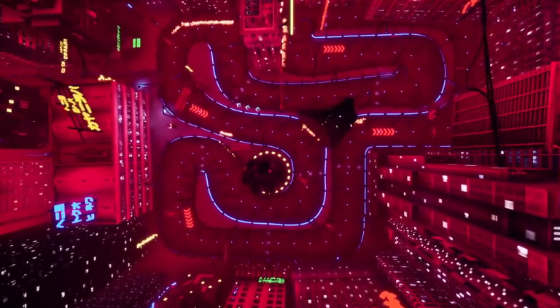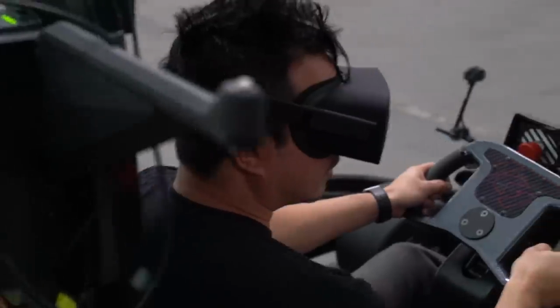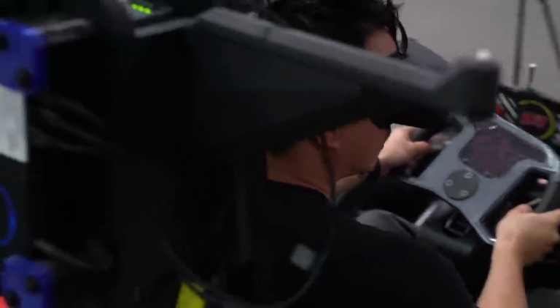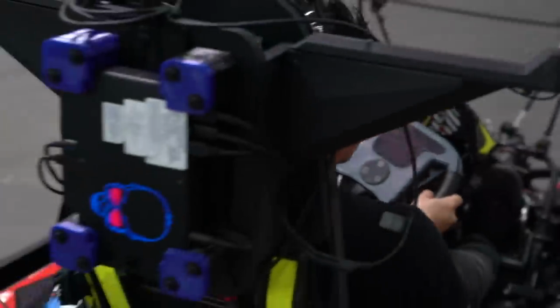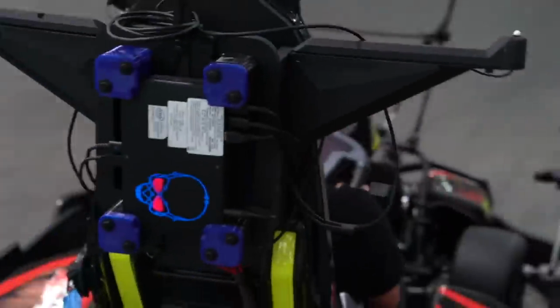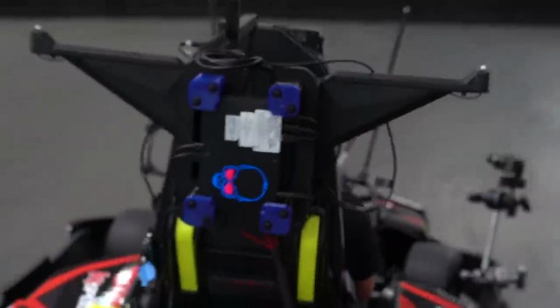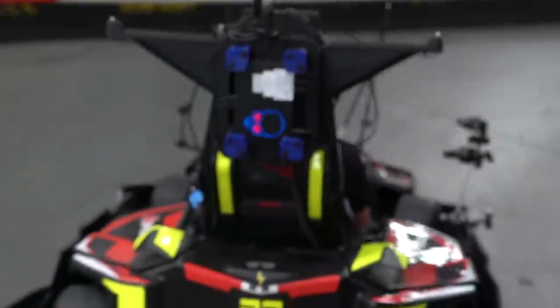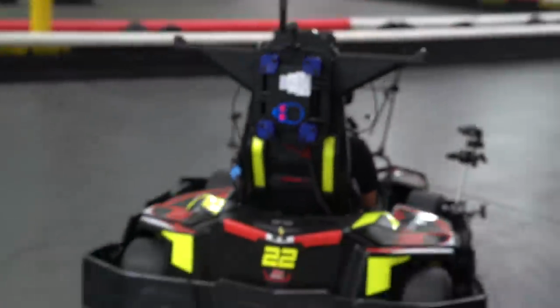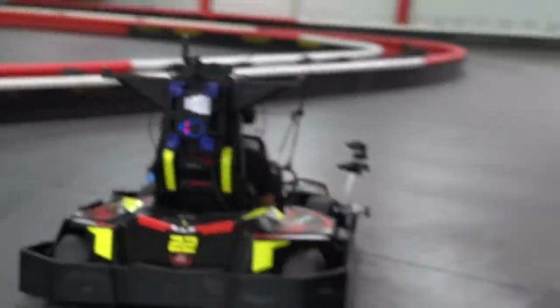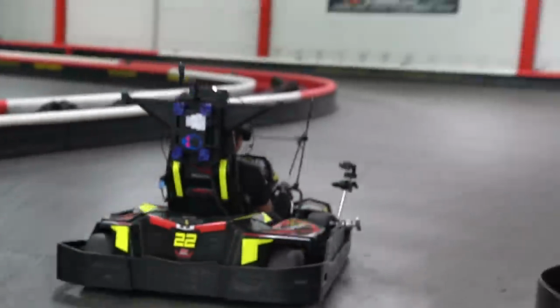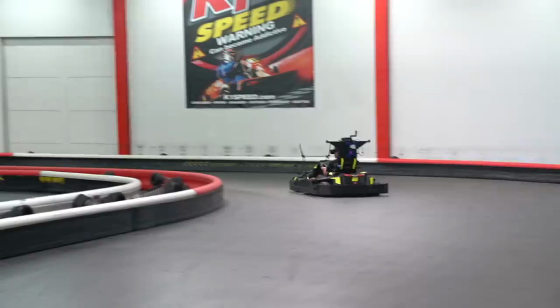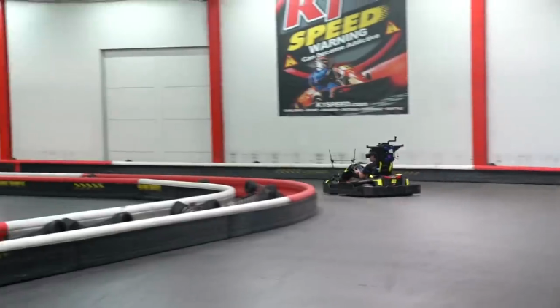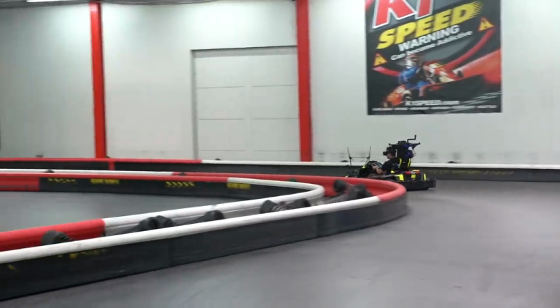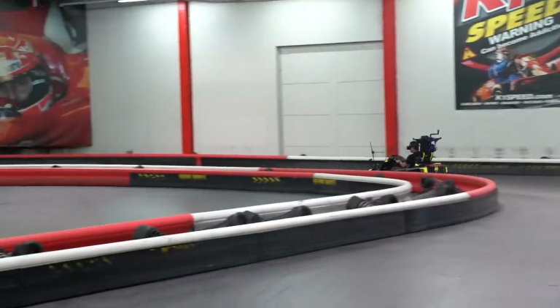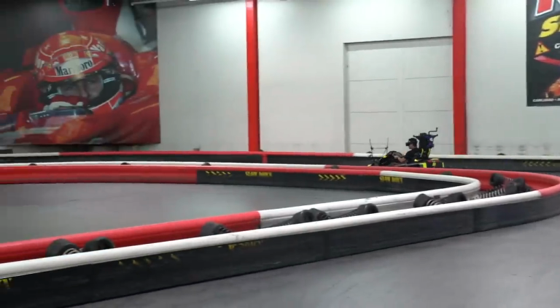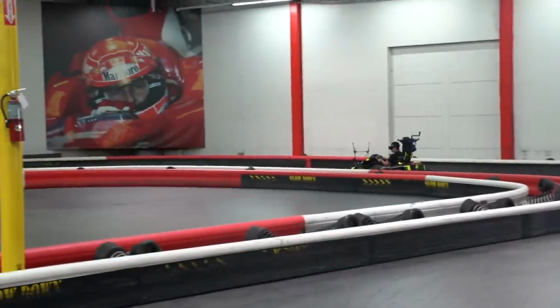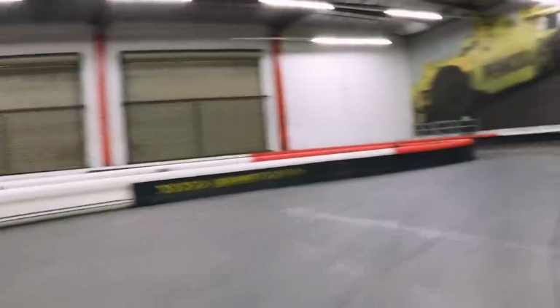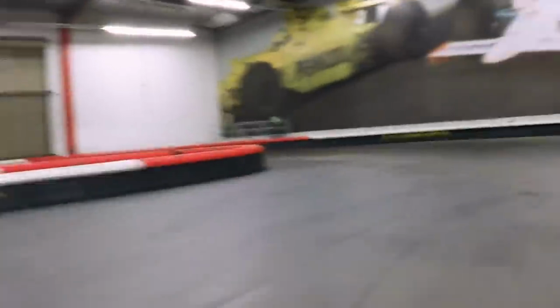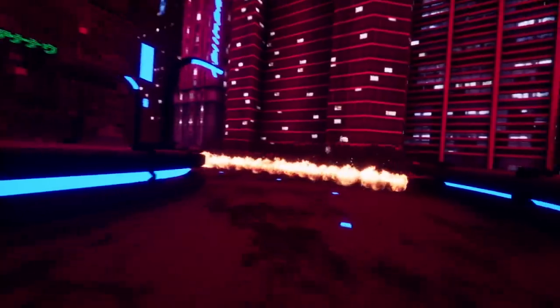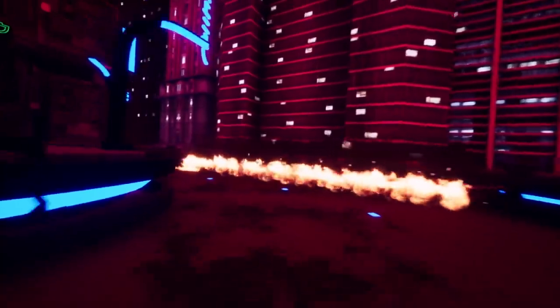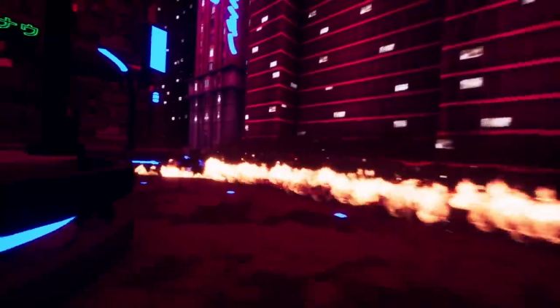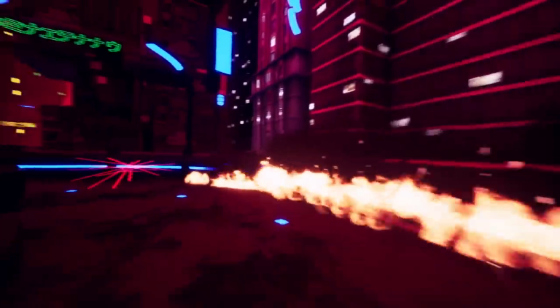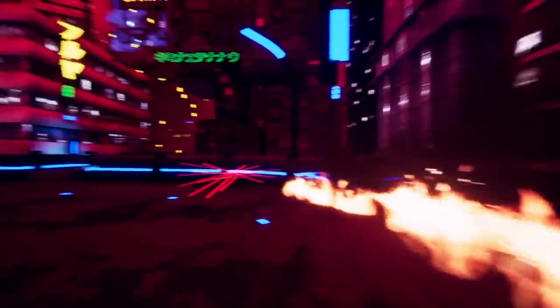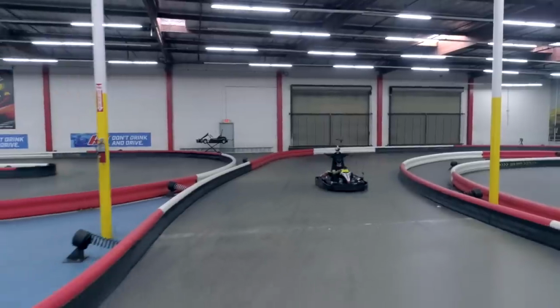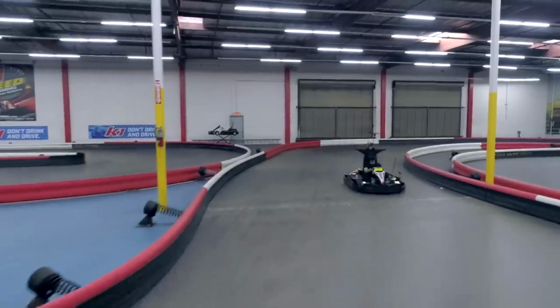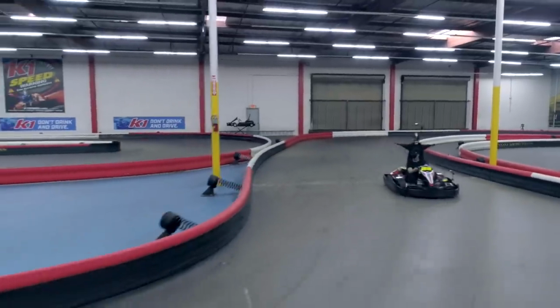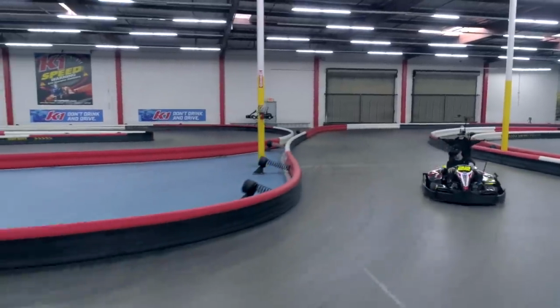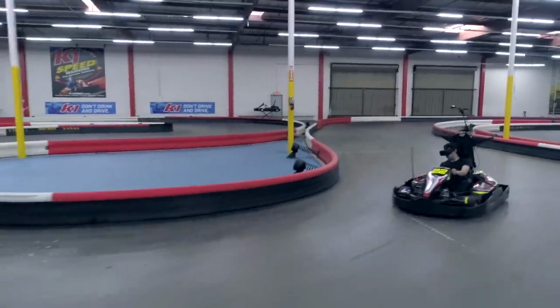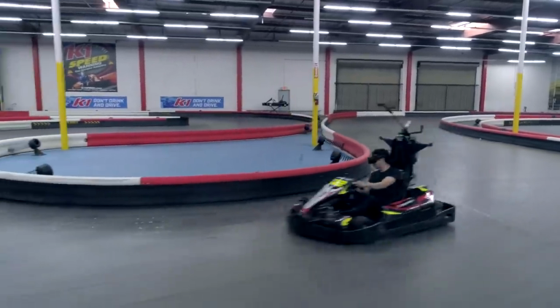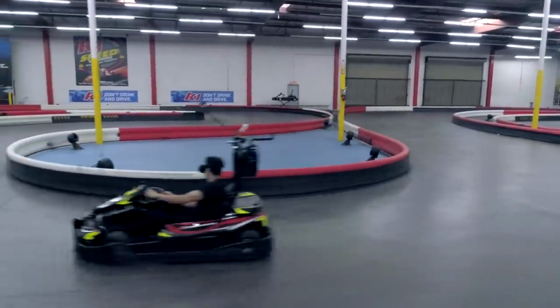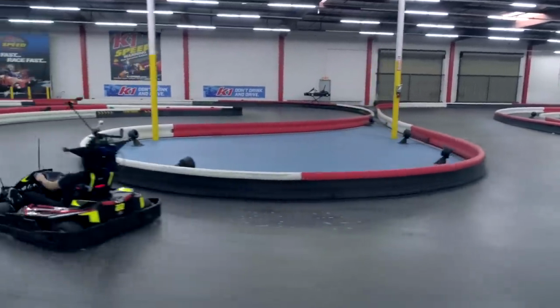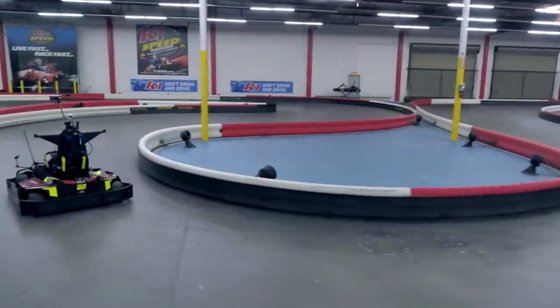So when you turn the wheel in real life, you turn in the virtual game too. To make sure that the real-world track lines up with the virtual one, the team LiDAR scanned the entire track. And when it all comes together, you have one badass VR go-kart game.